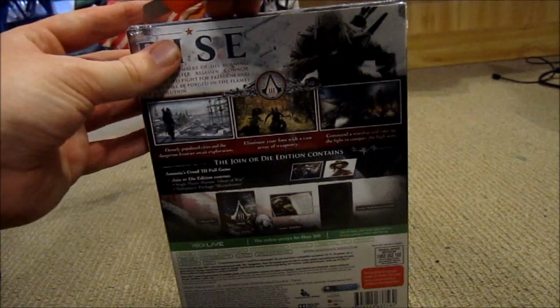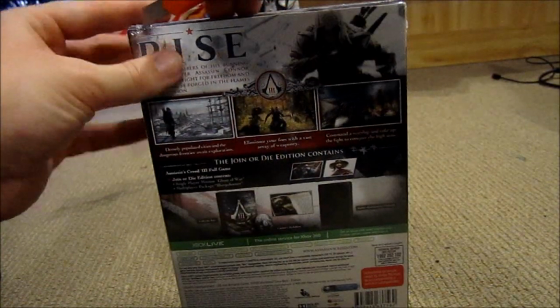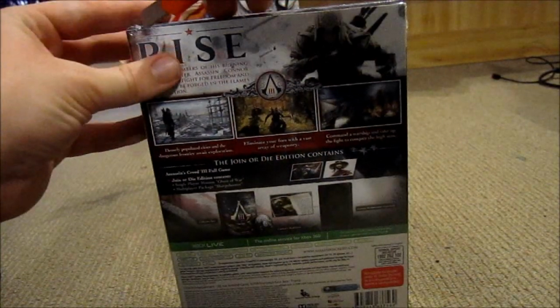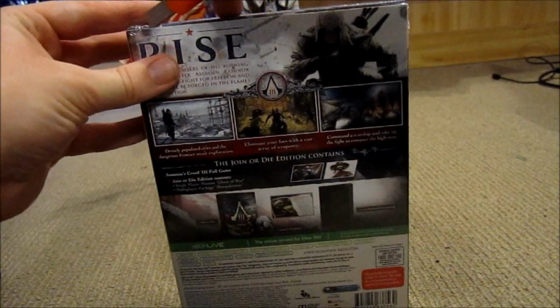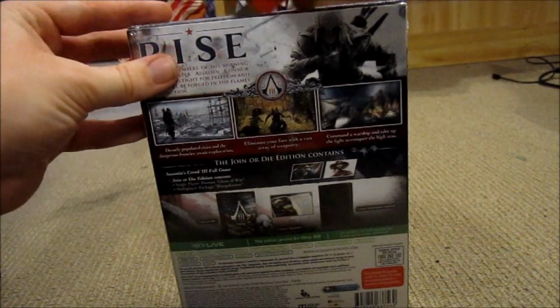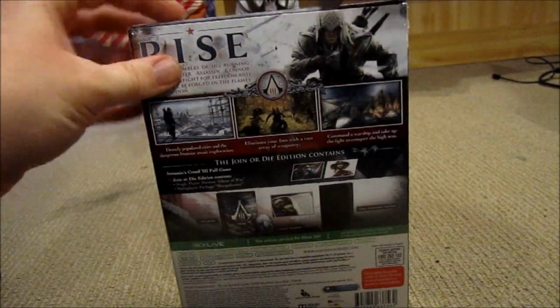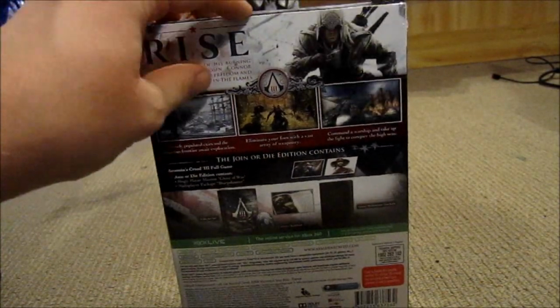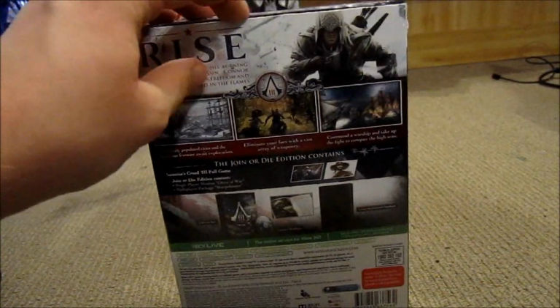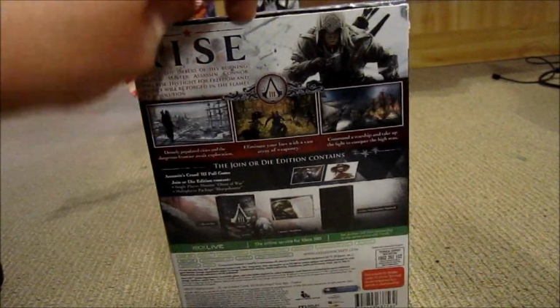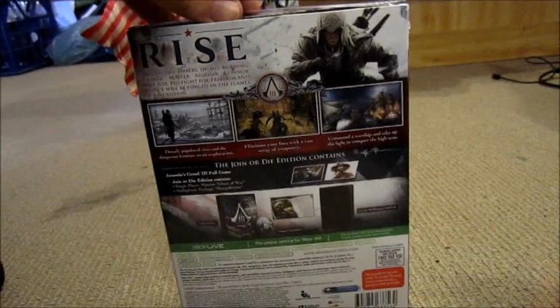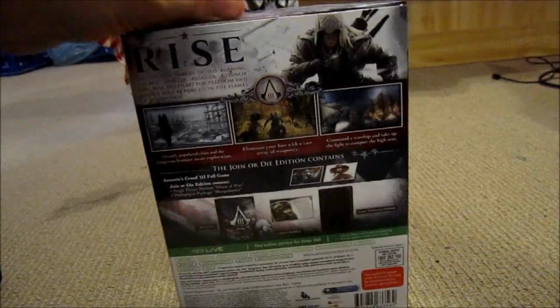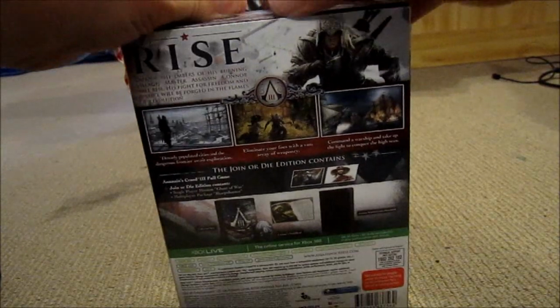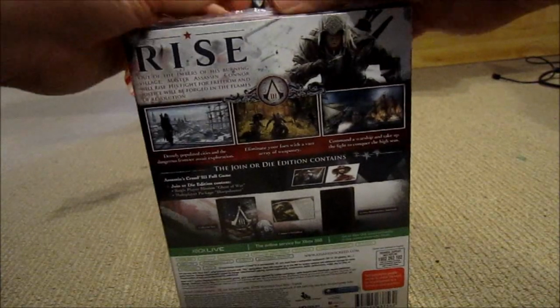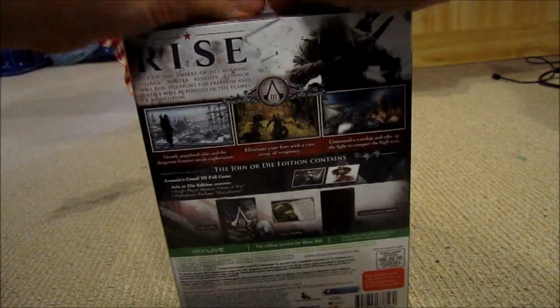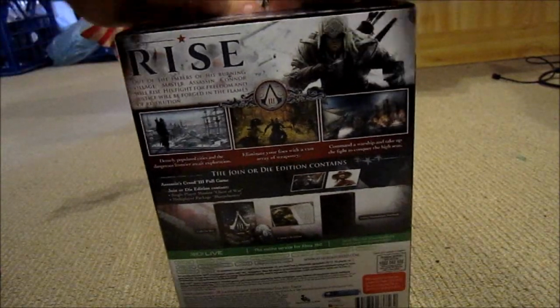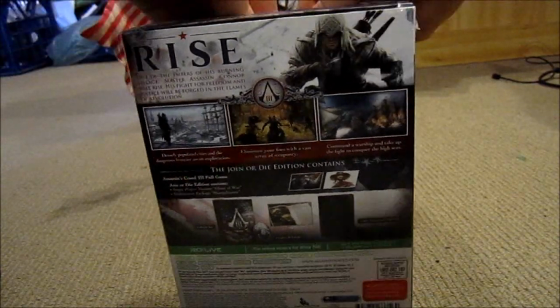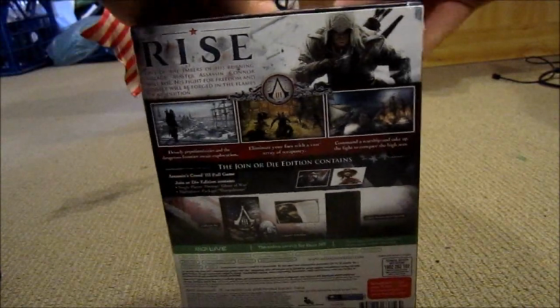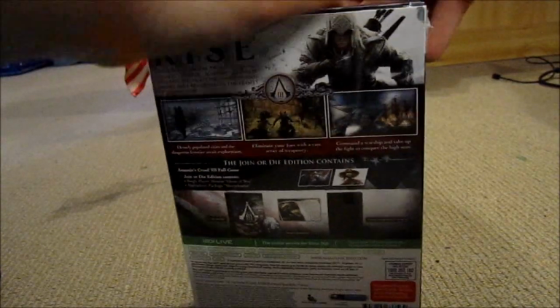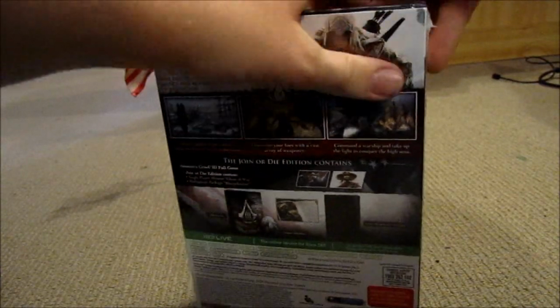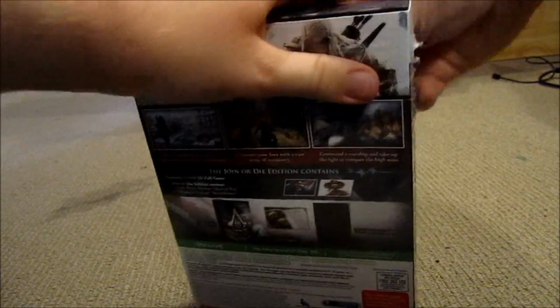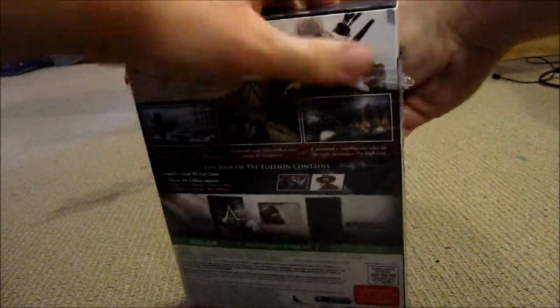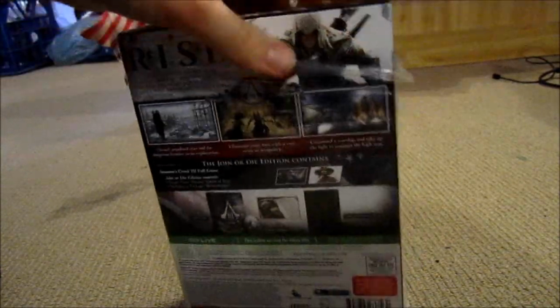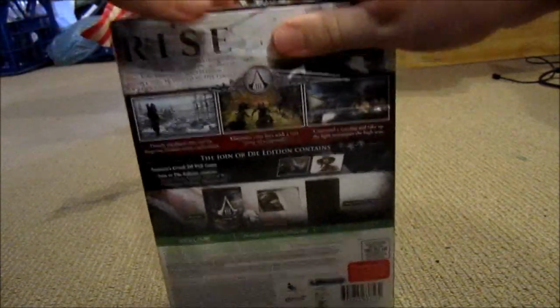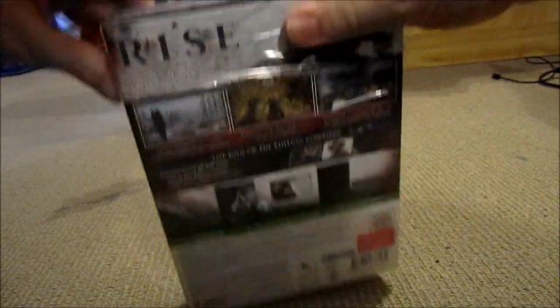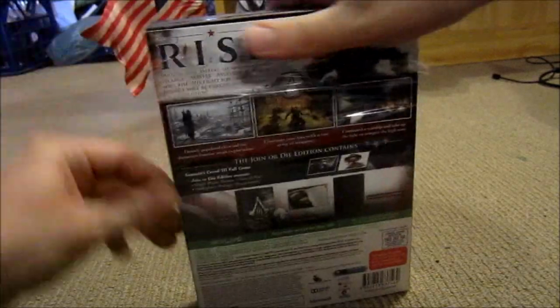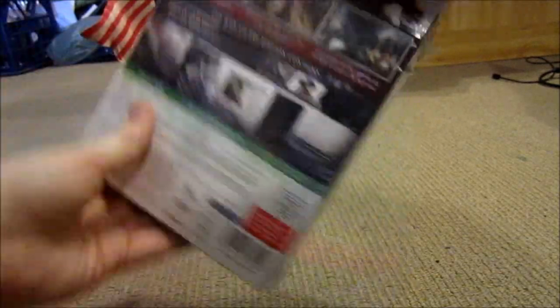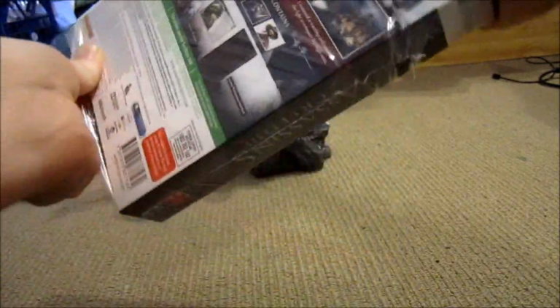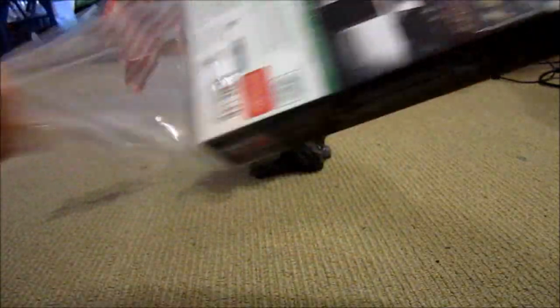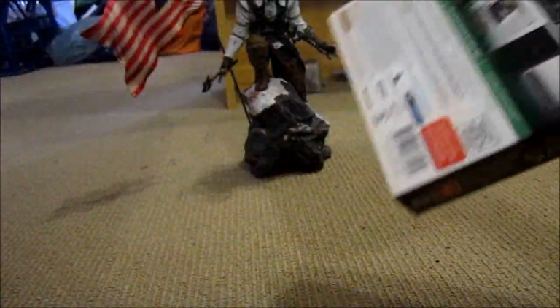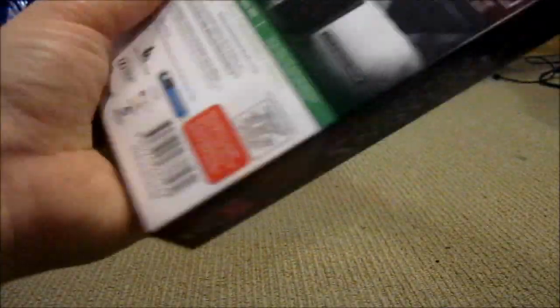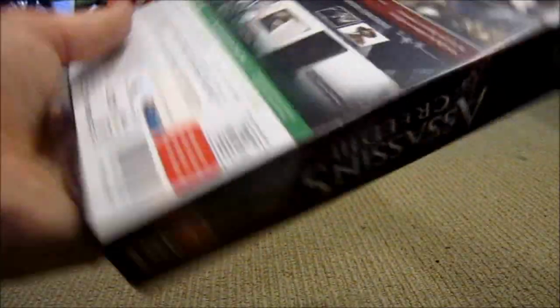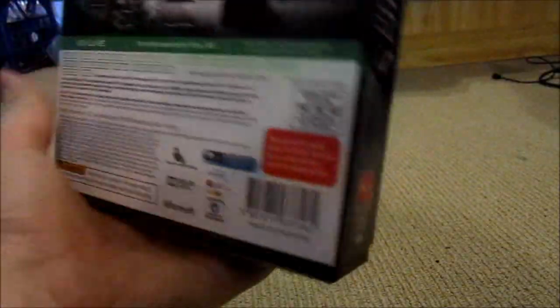I had to do these videos for you guys and then I get to go play it. I am postponing me playing the game by doing these videos. Oh, it's just... Gosh, I'm awesome.